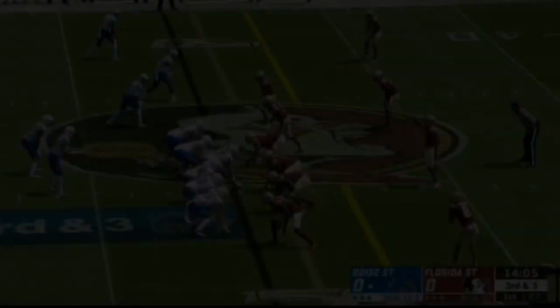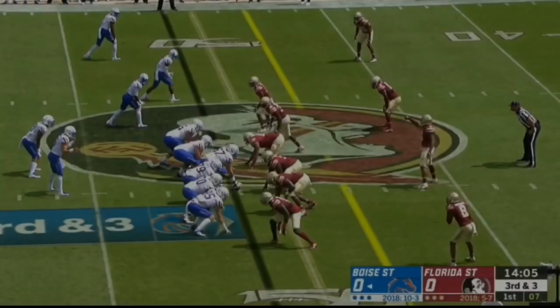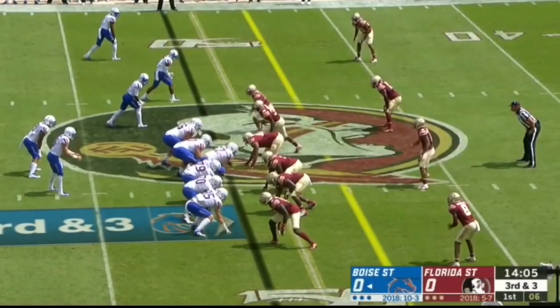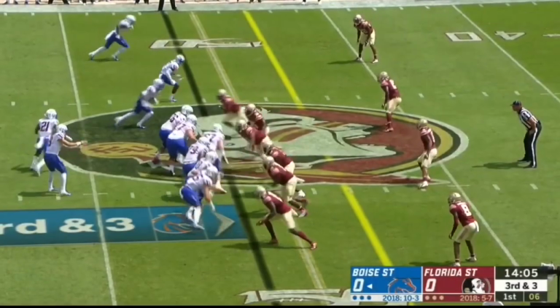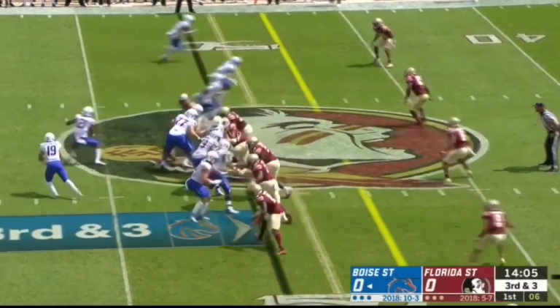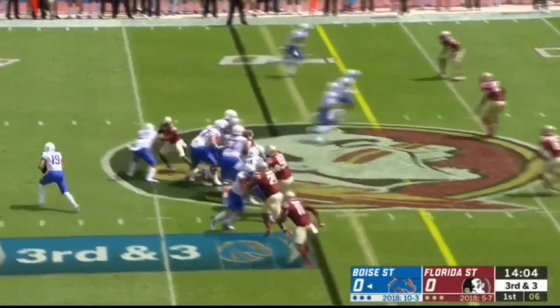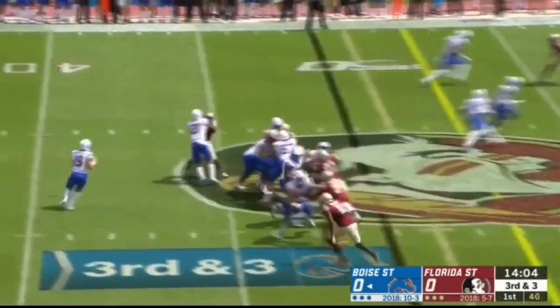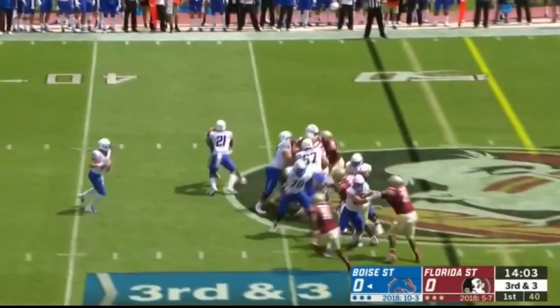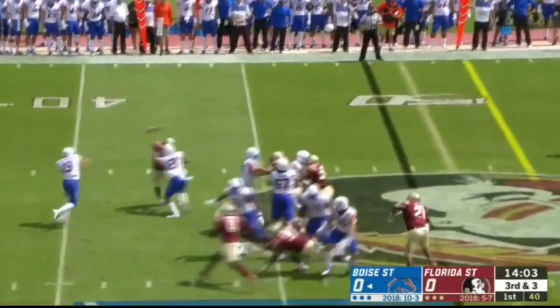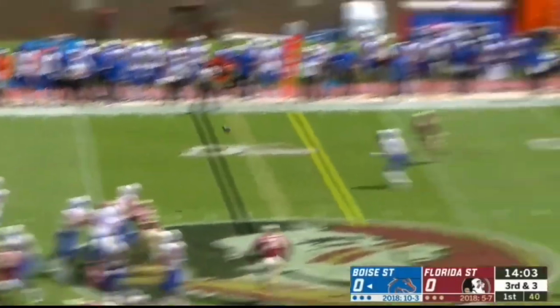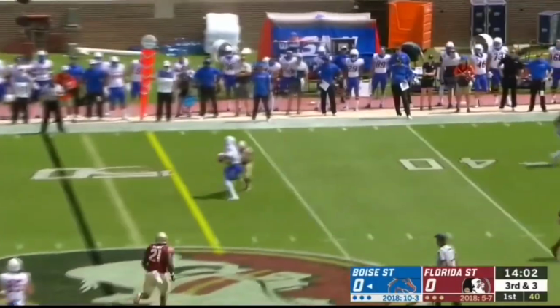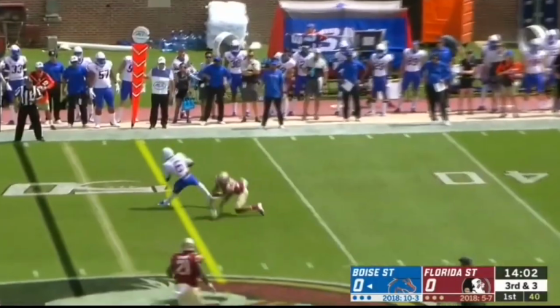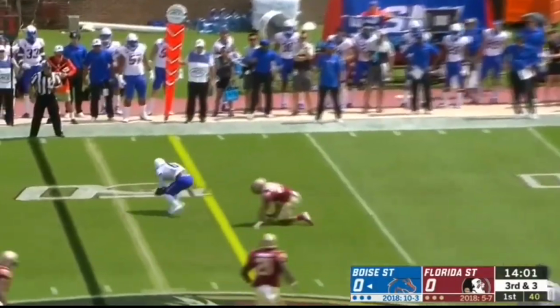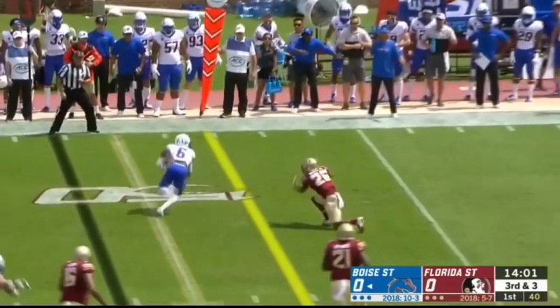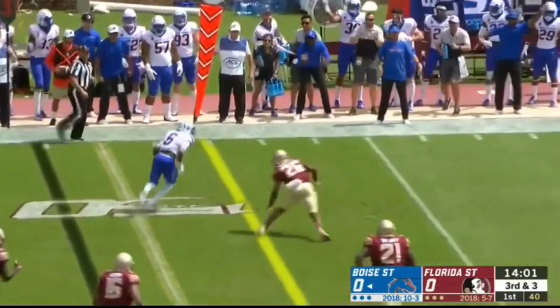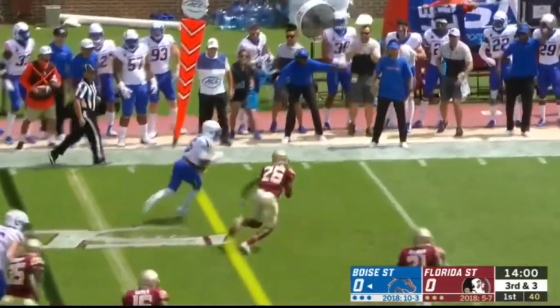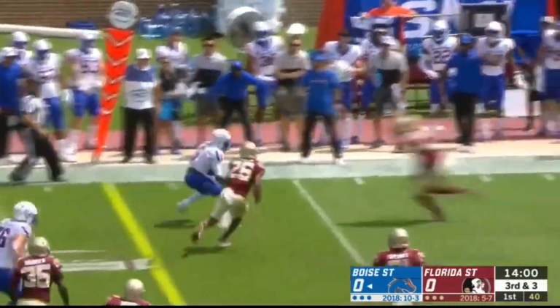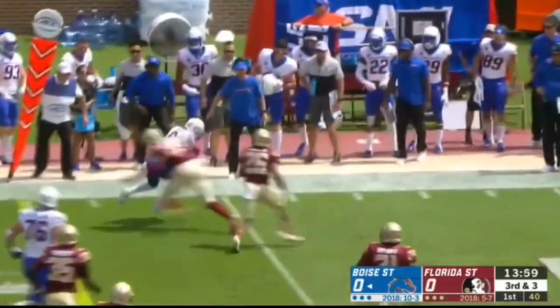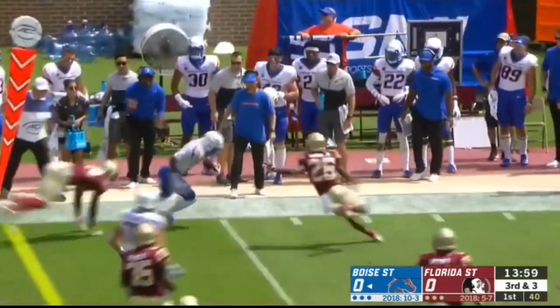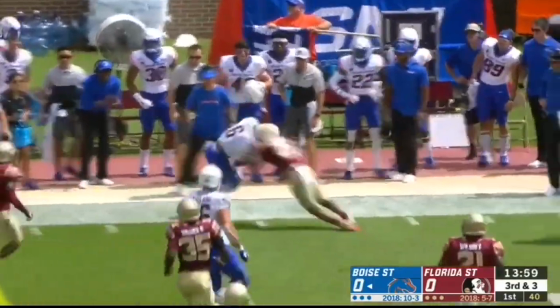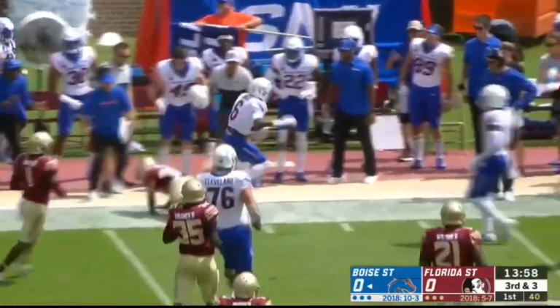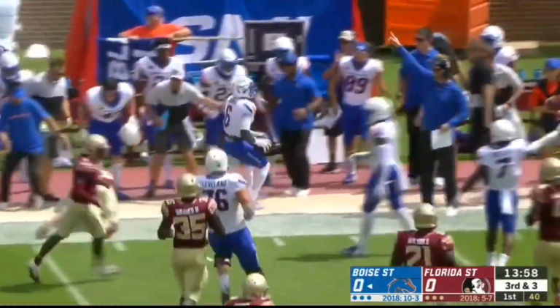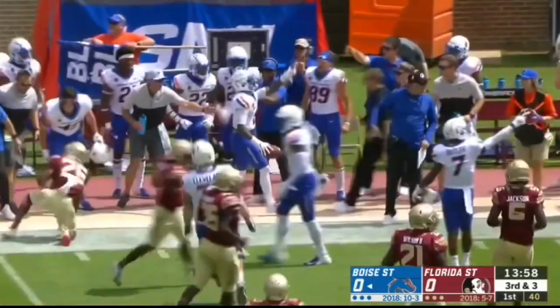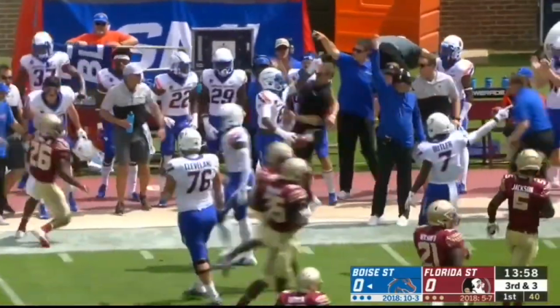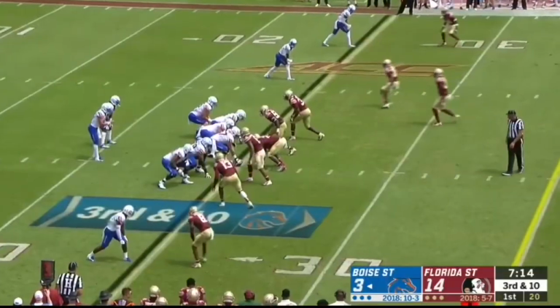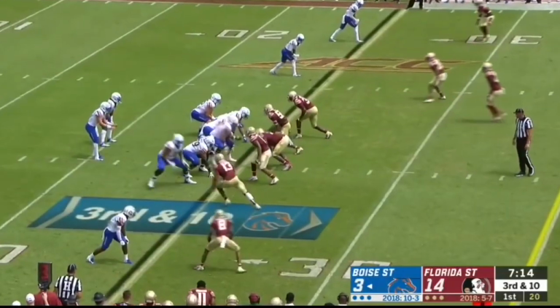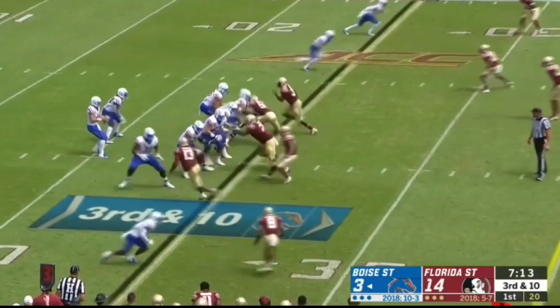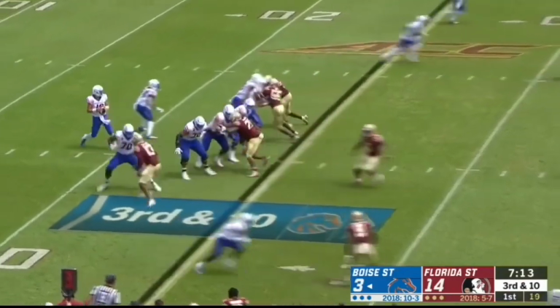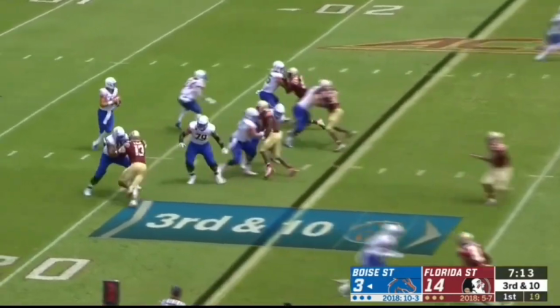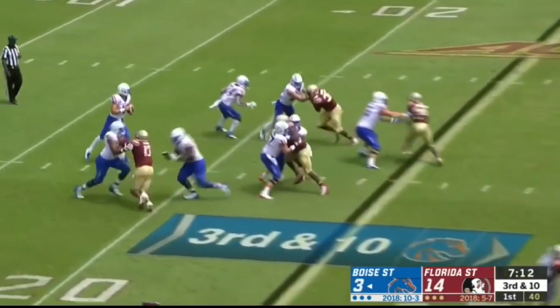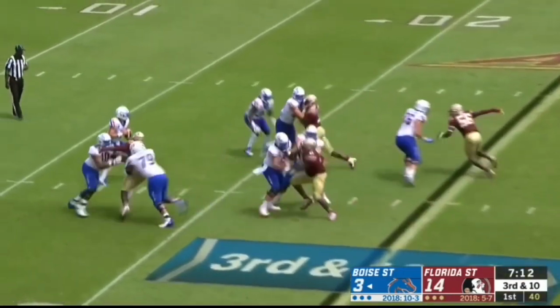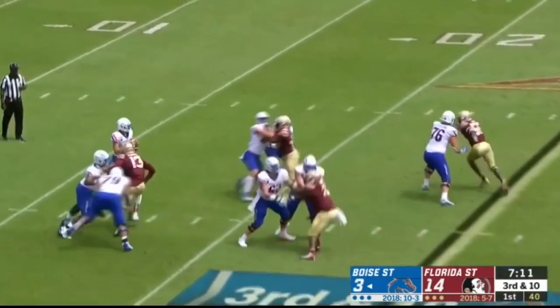An offensive lineman back — one of three schools in the country. Bachmeier to his left, and it is caught for a first down by C.T. Thomas. Jobs for these two programs came down to the final days of camp.